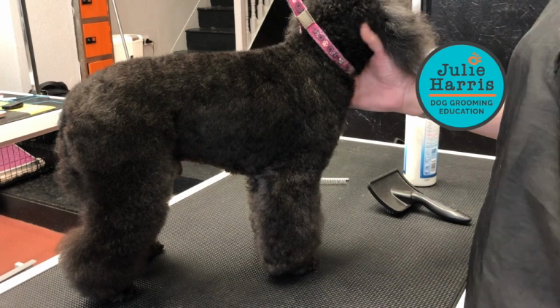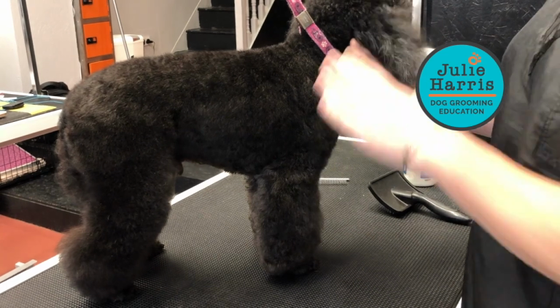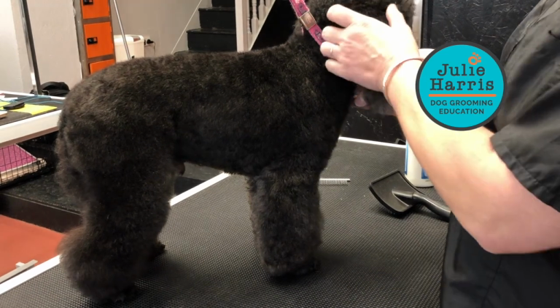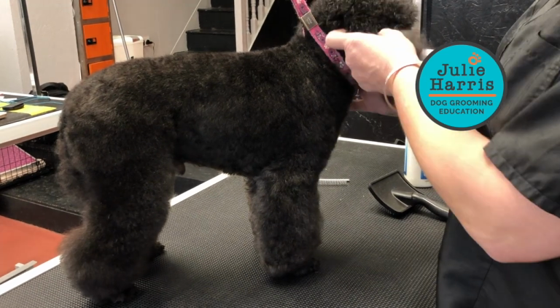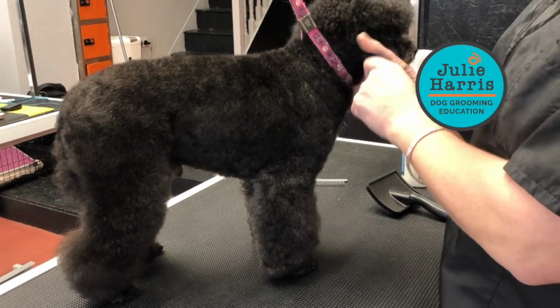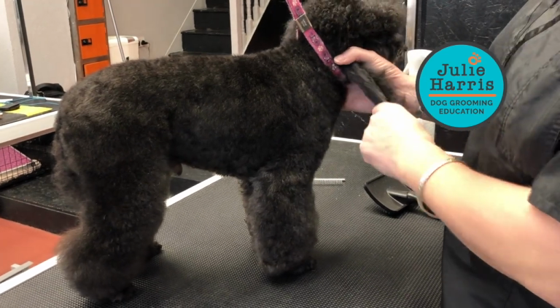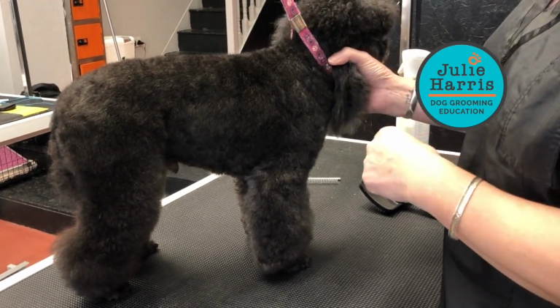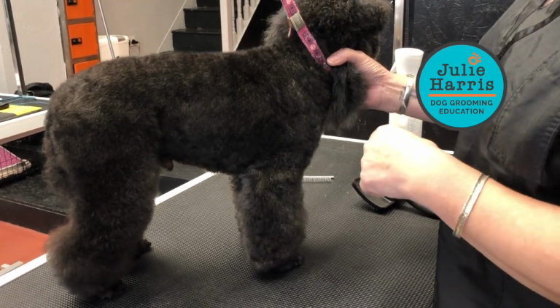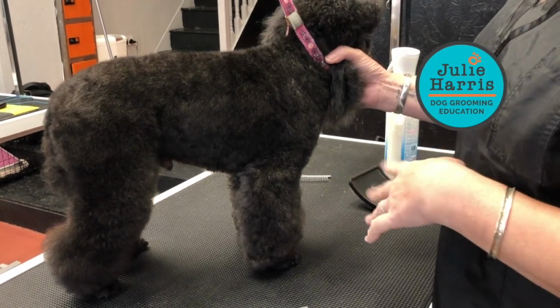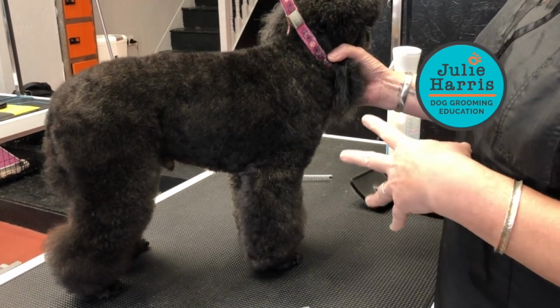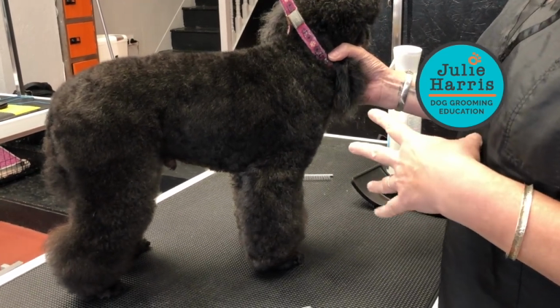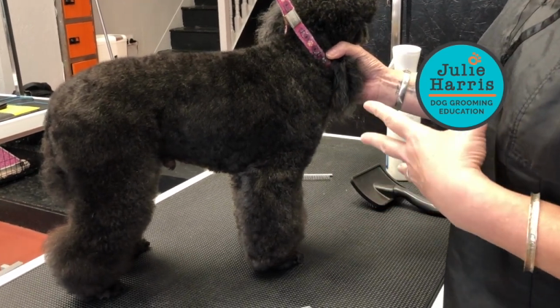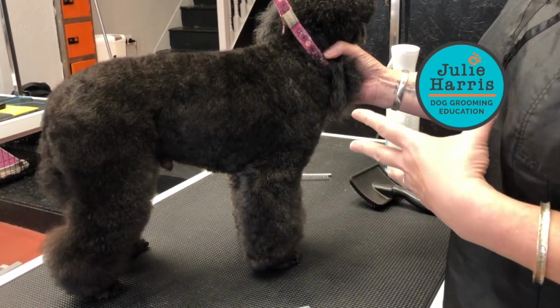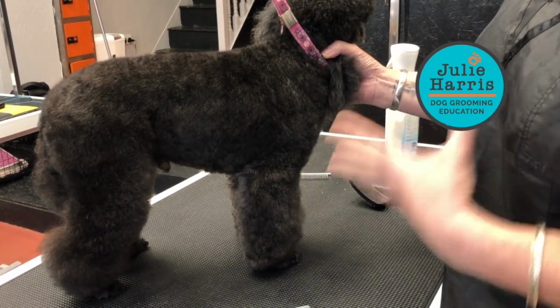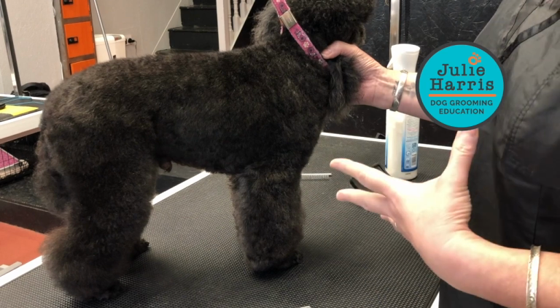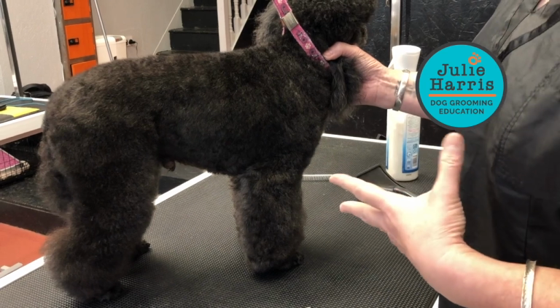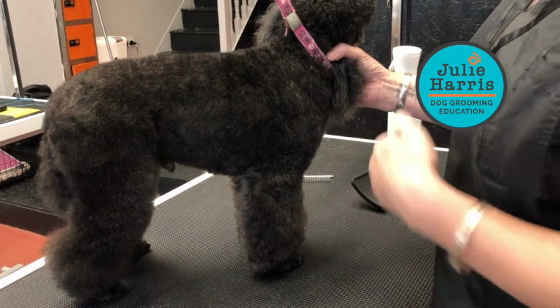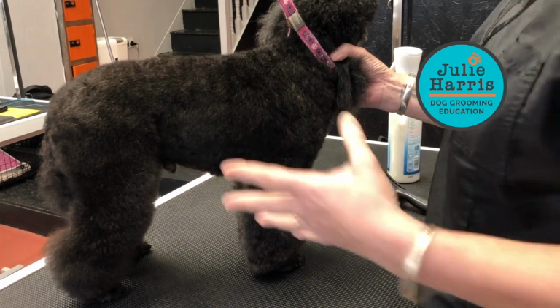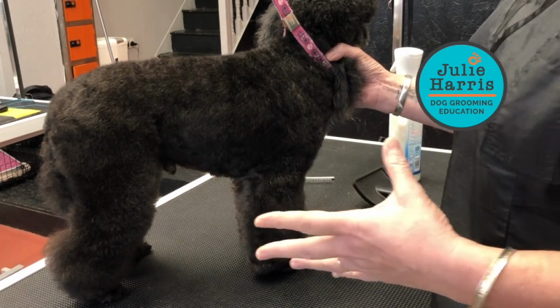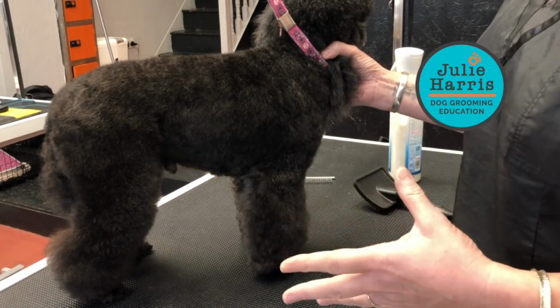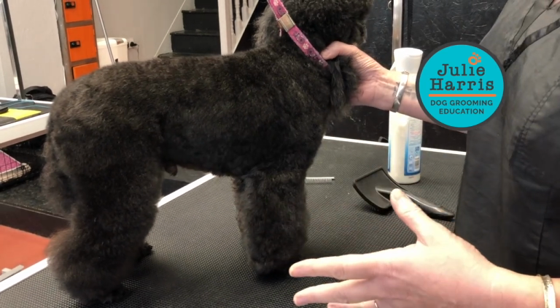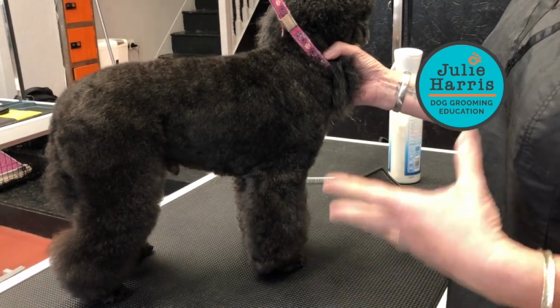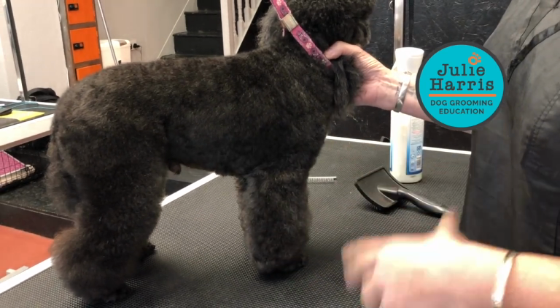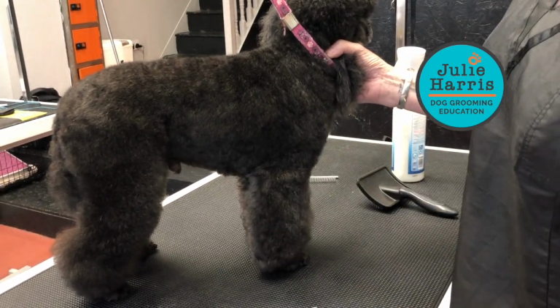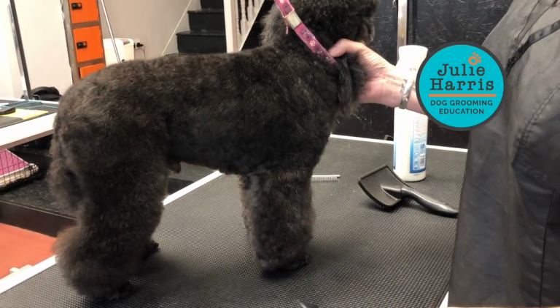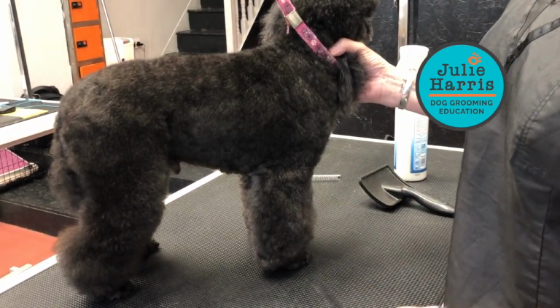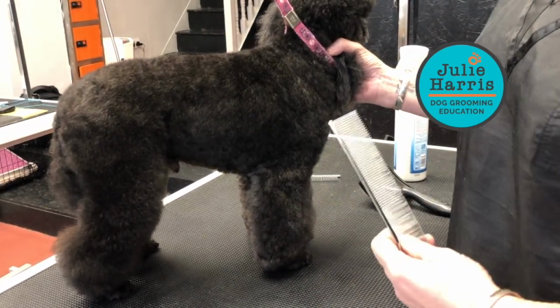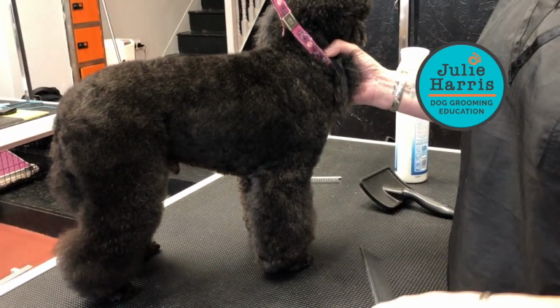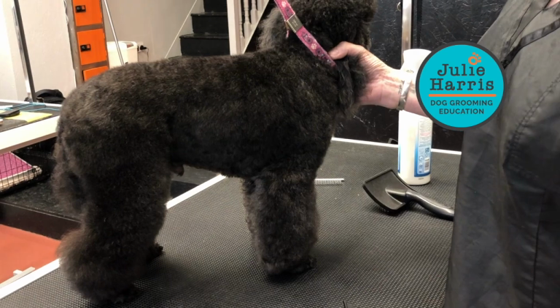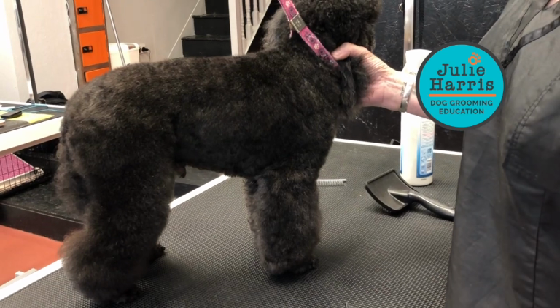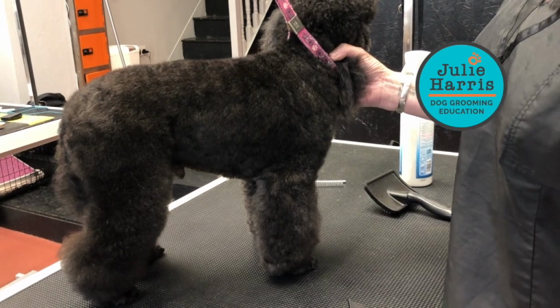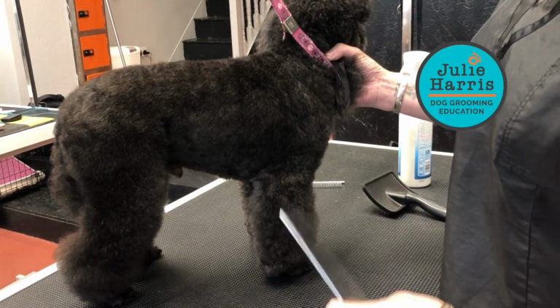This is Zach, he's a mini toy poodle cross. He comes in every six to eight weeks, so you can see his shape is basically still there — nice and easy to follow, an ideal customer.